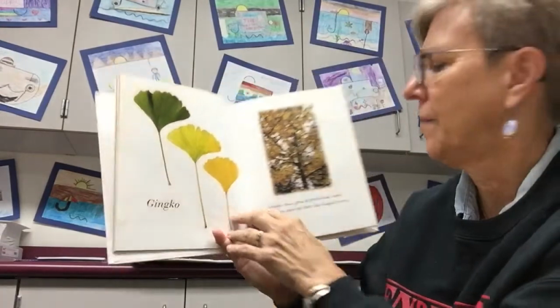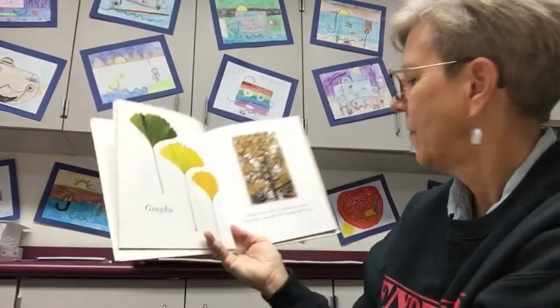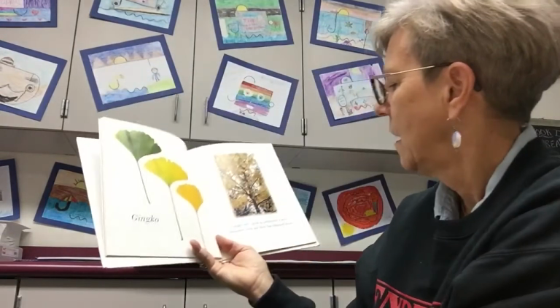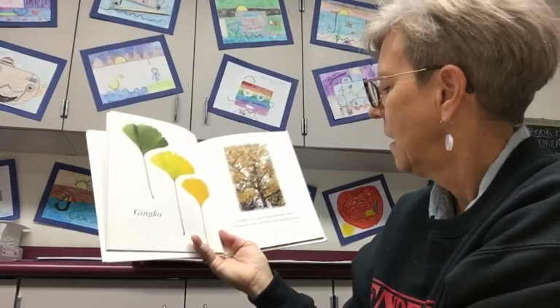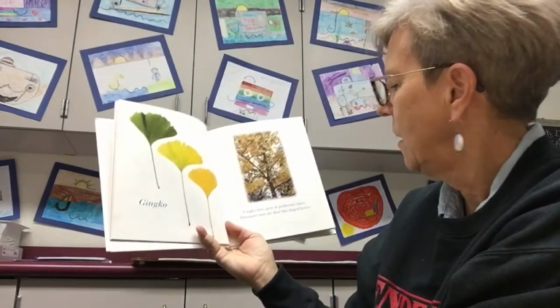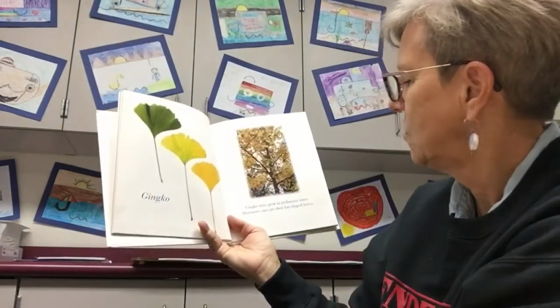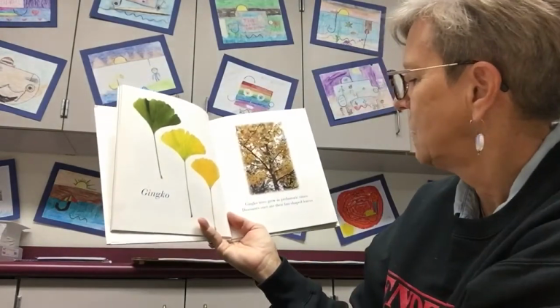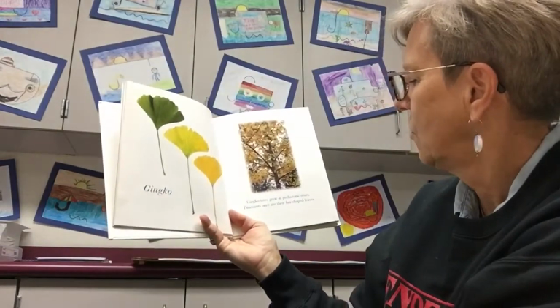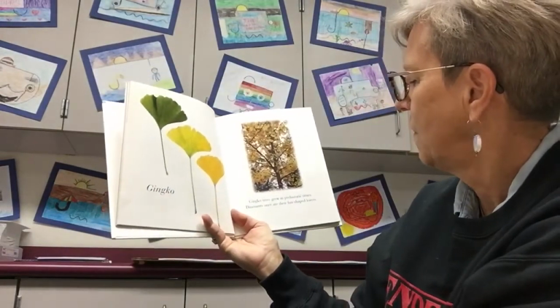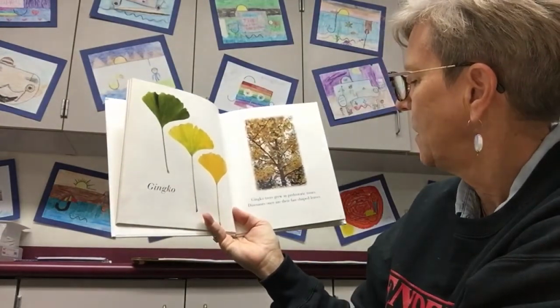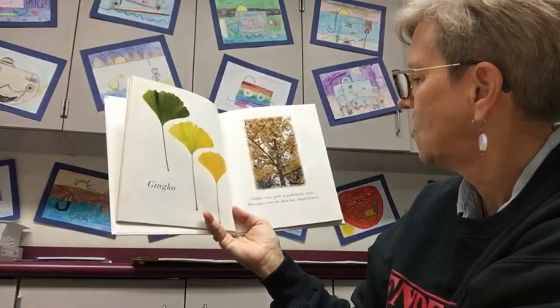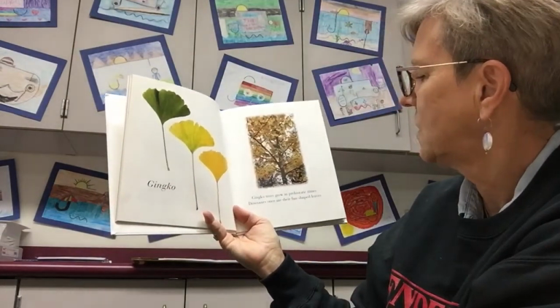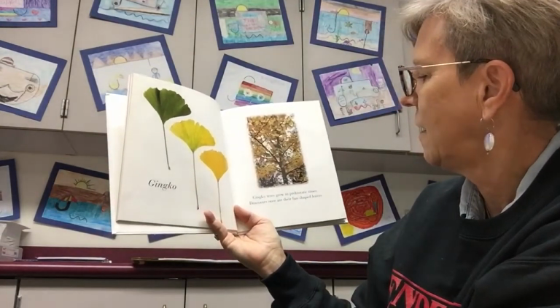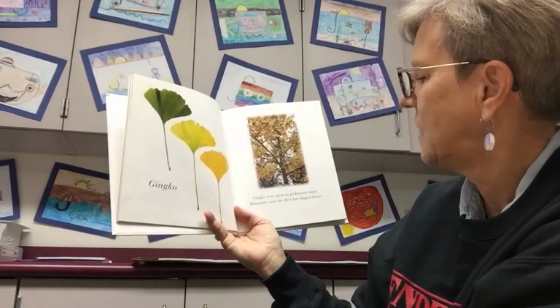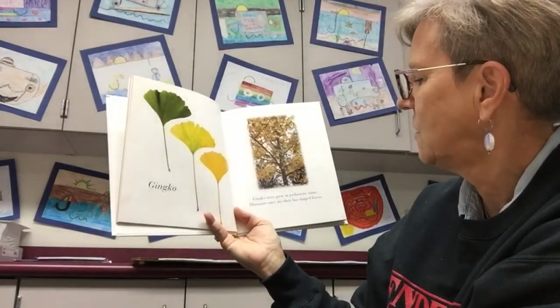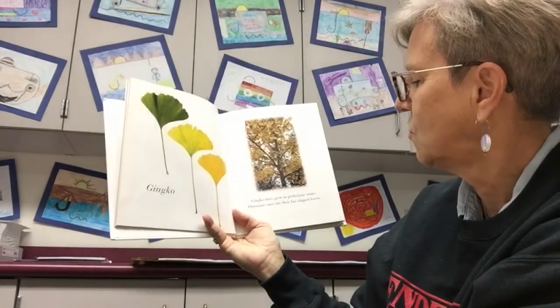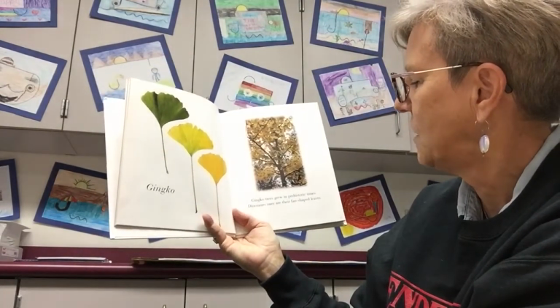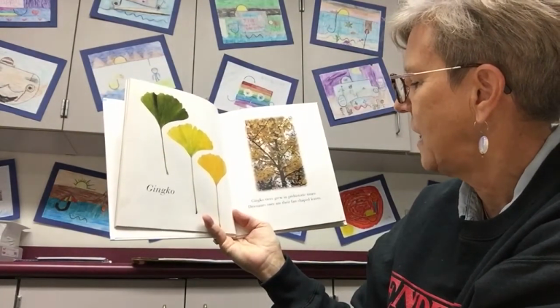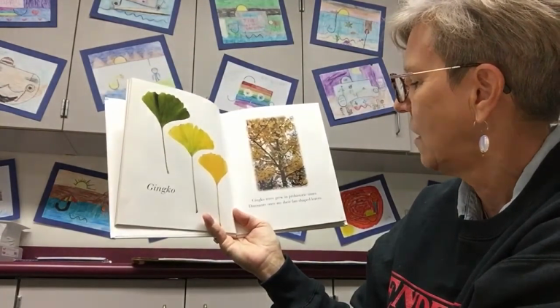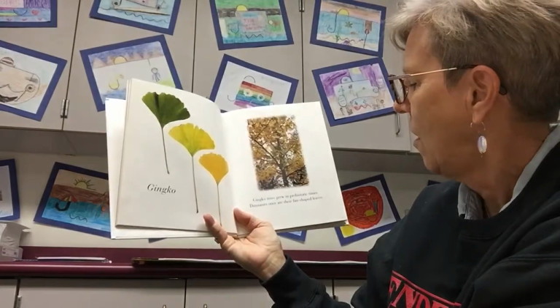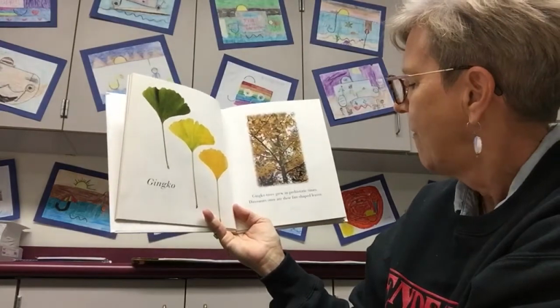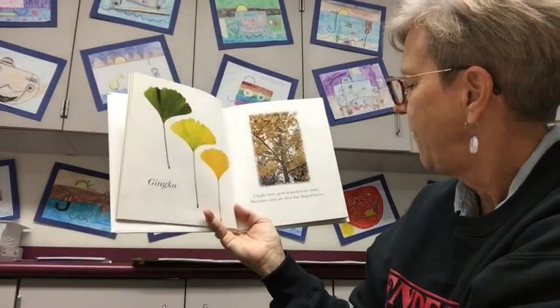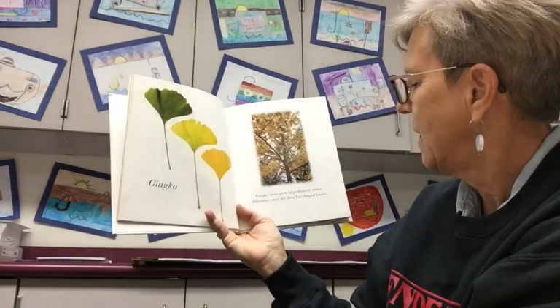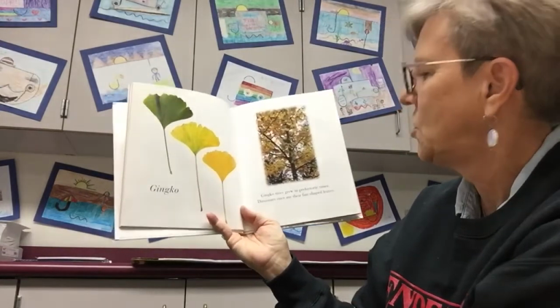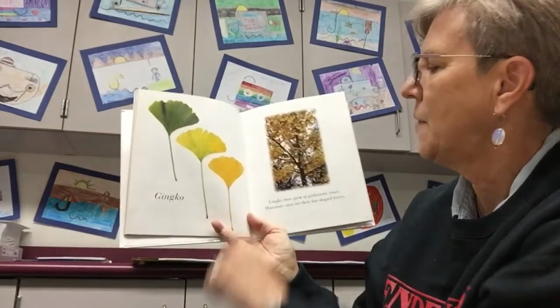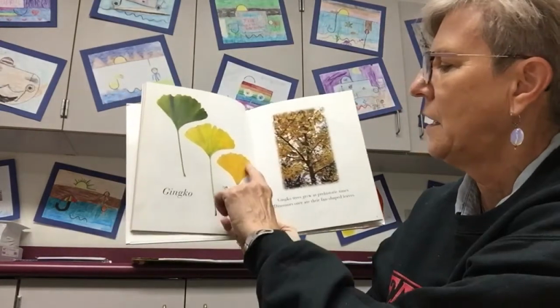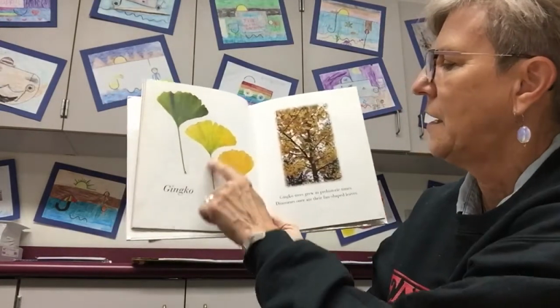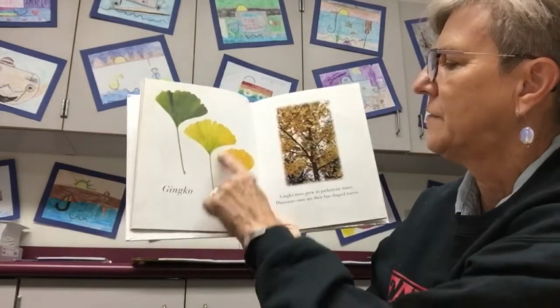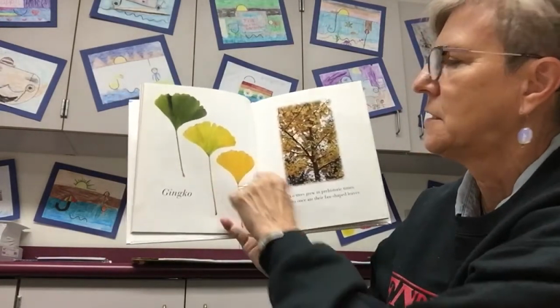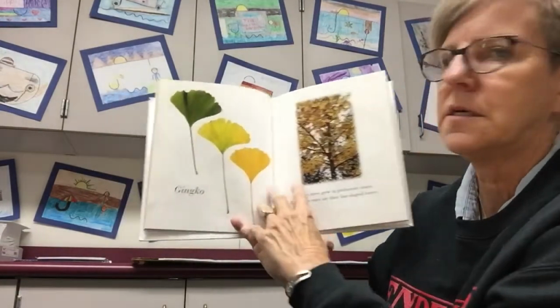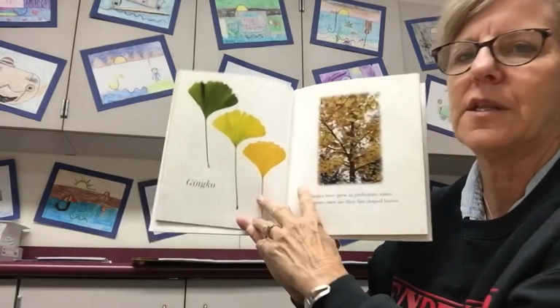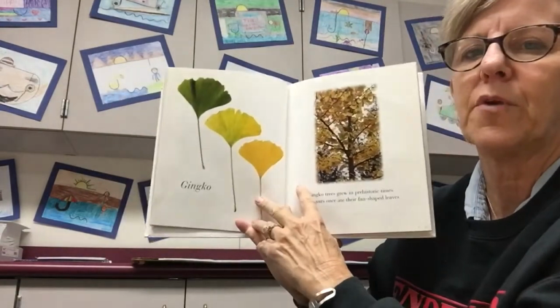Ginkgo. Ginkgo trees grew in prehistoric times. Dinosaurs once ate their fan-shaped leaves. Aren't they pretty?